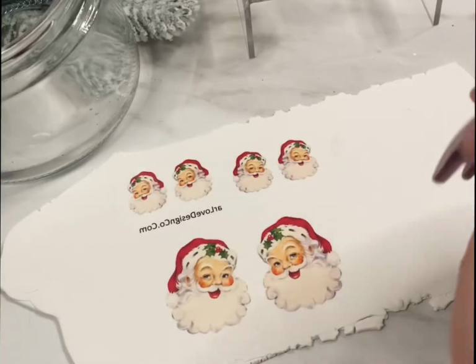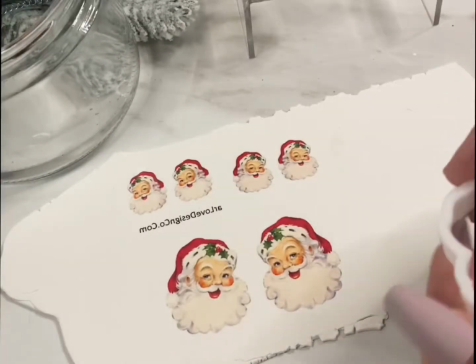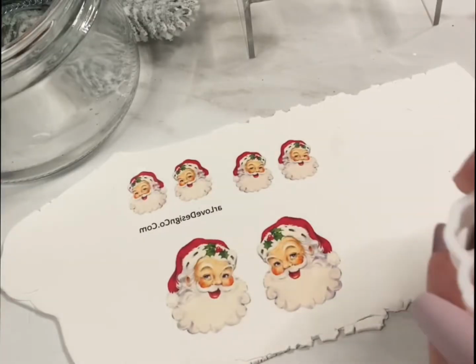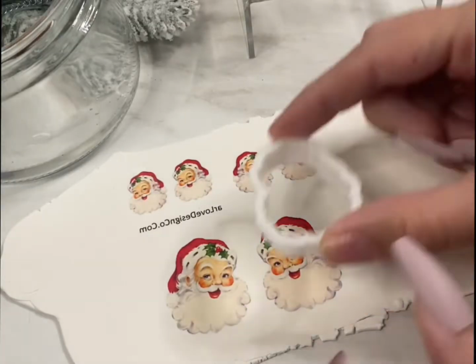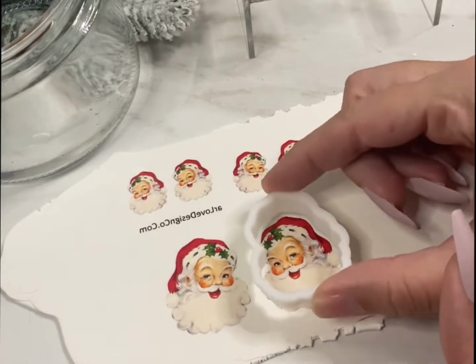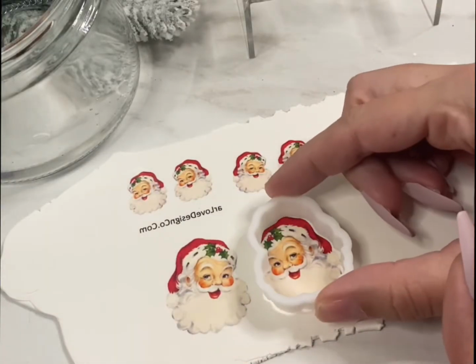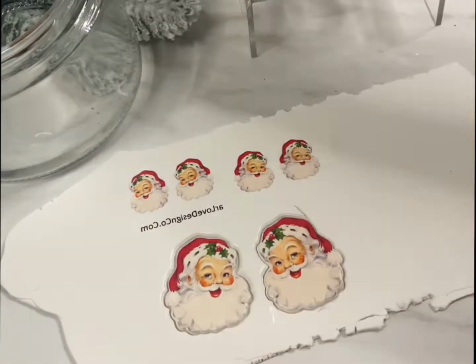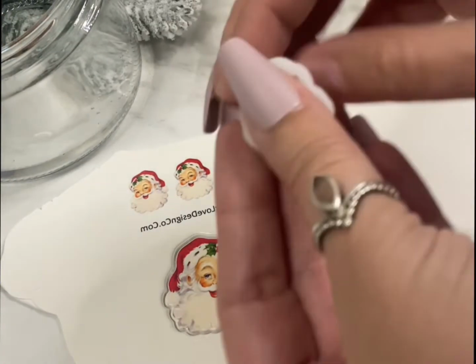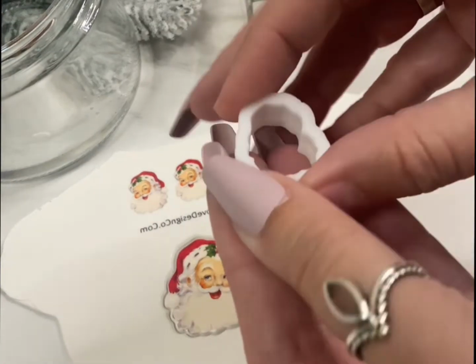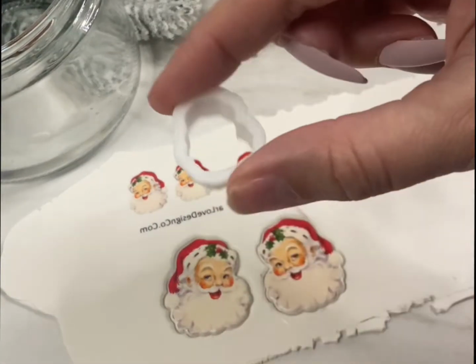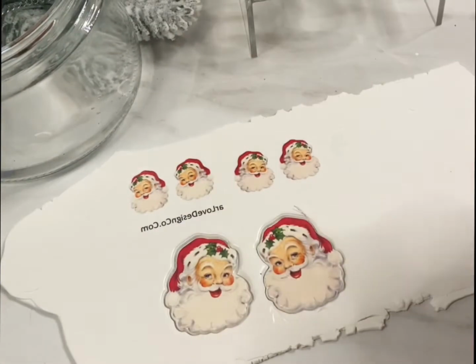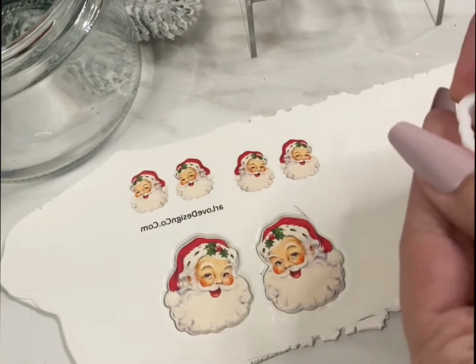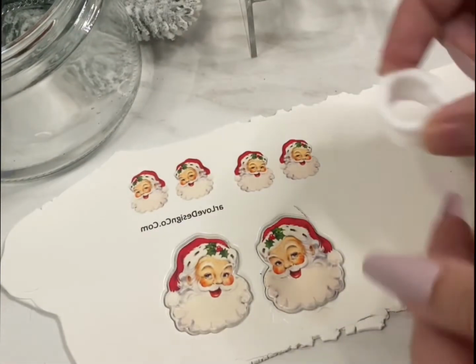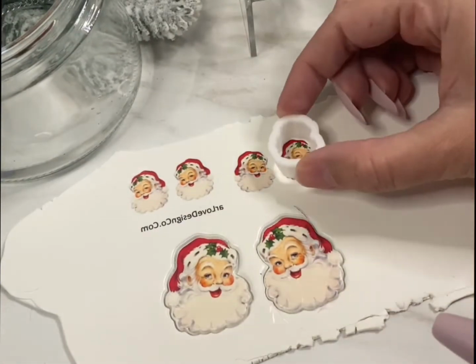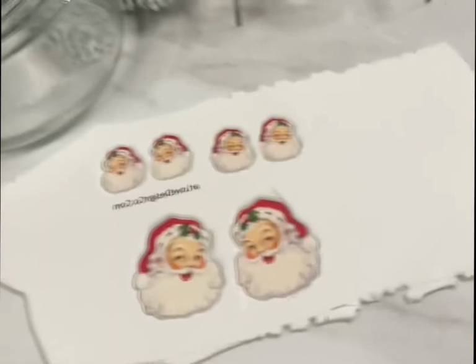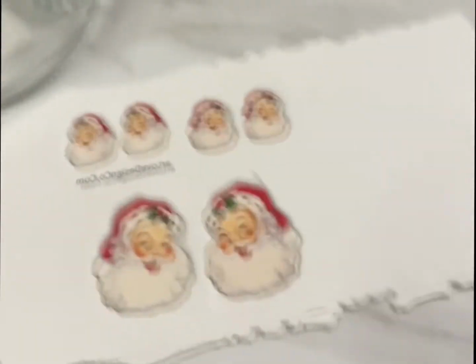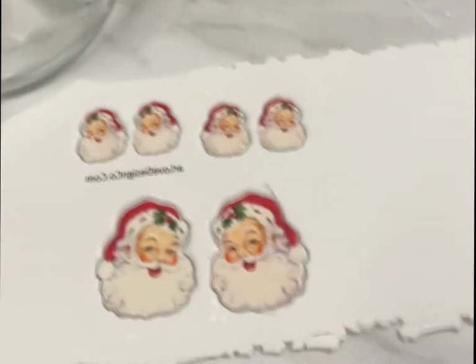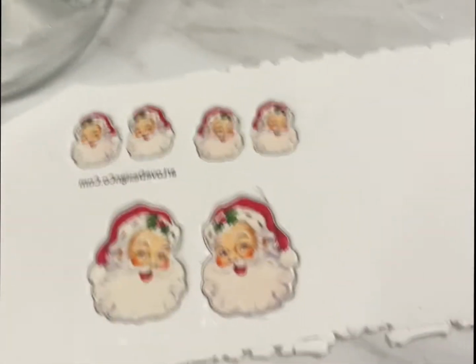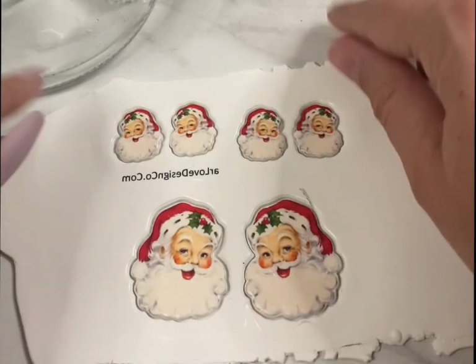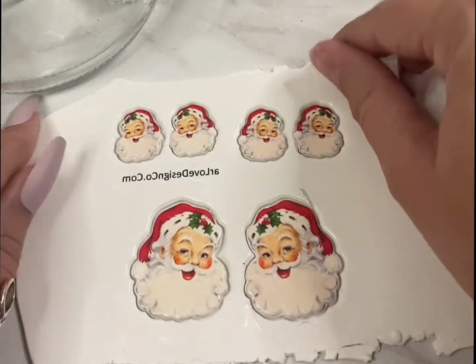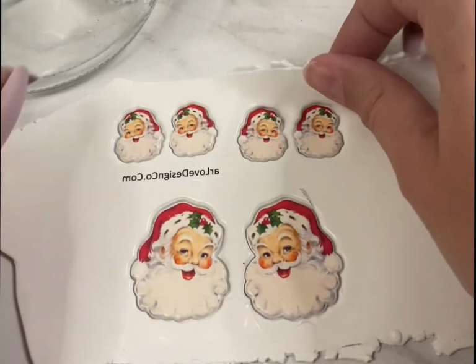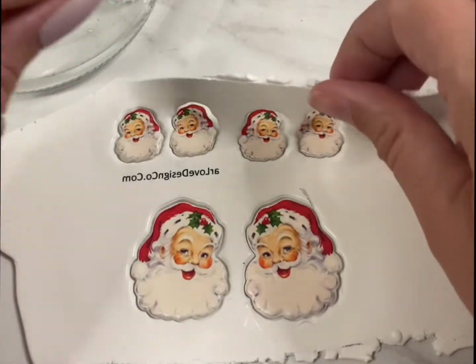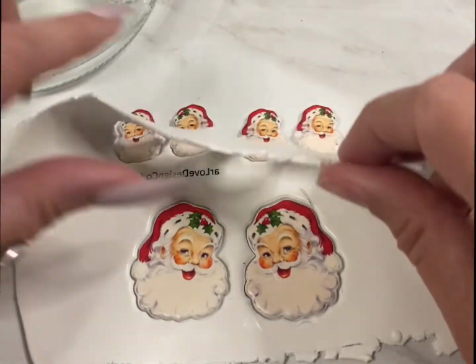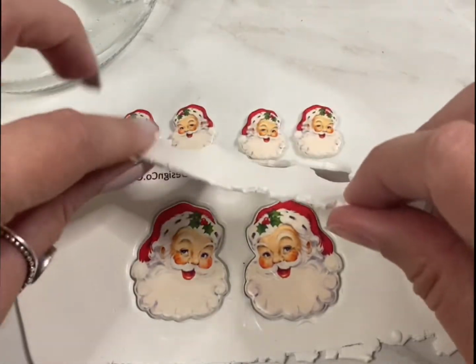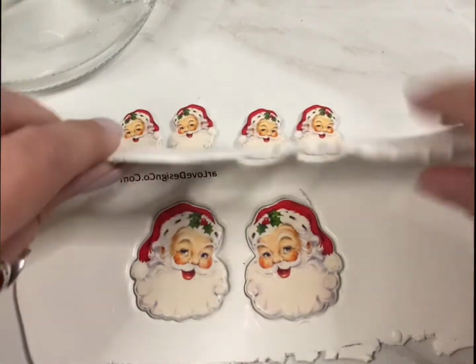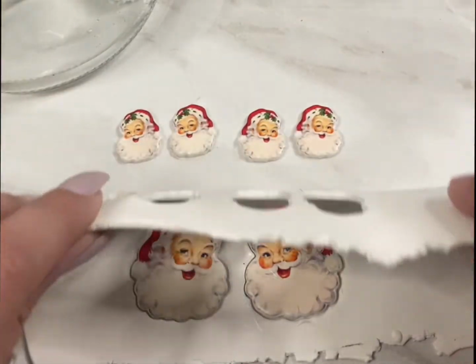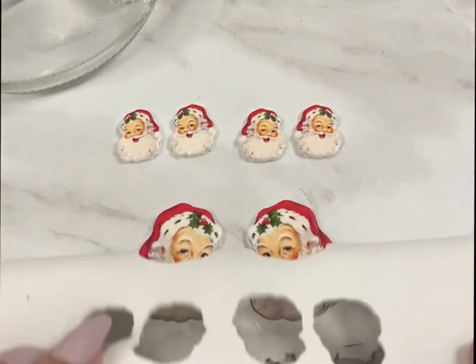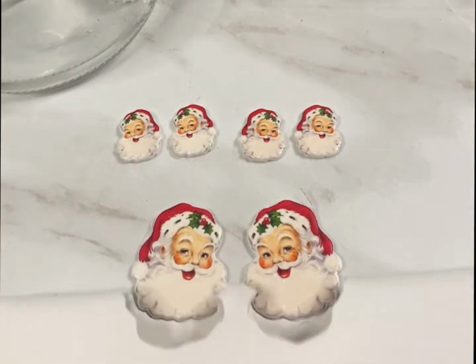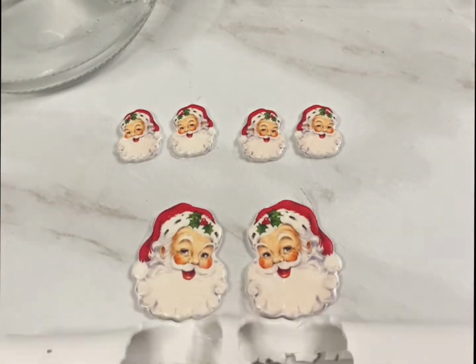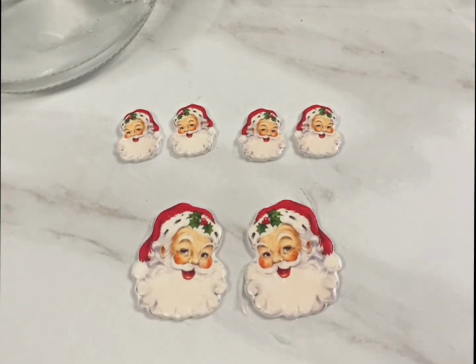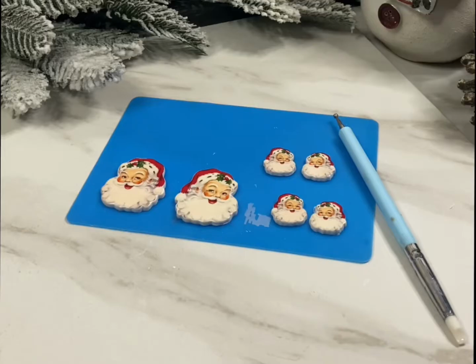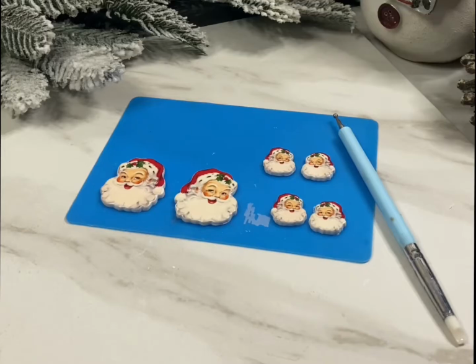Next I'm going to cut into my clay using these mirrored clay cutters I got from Lunar Love Design Co. I'm going to do a skeleton peel — I love that.